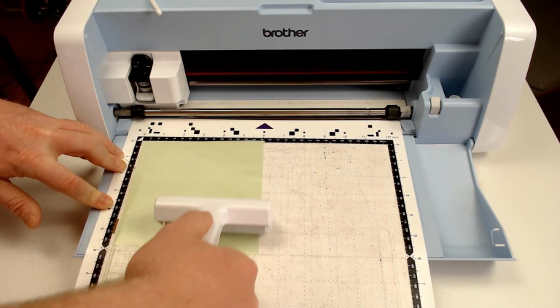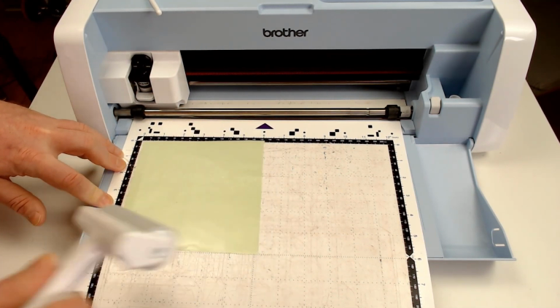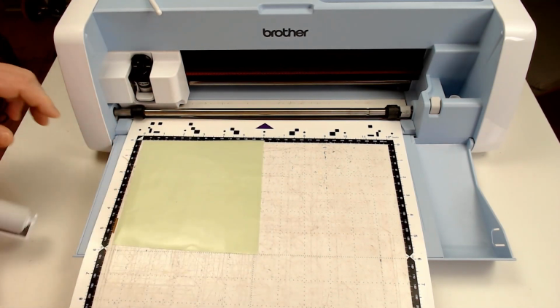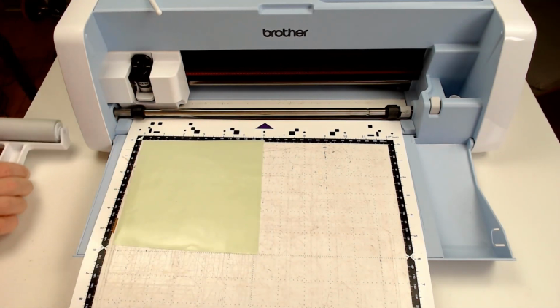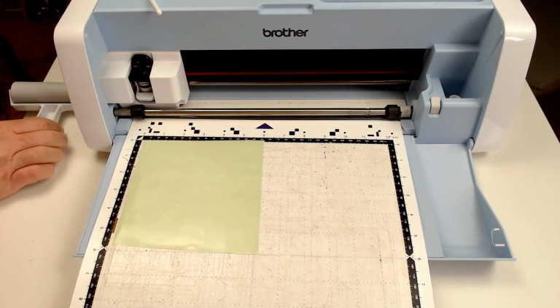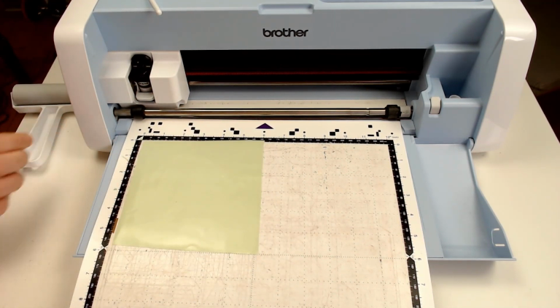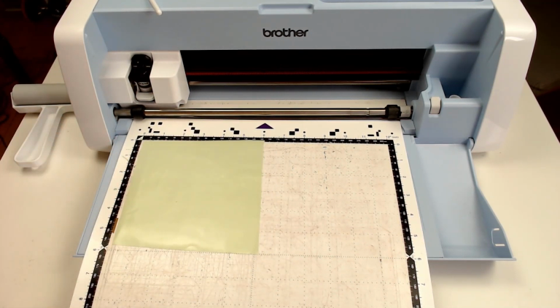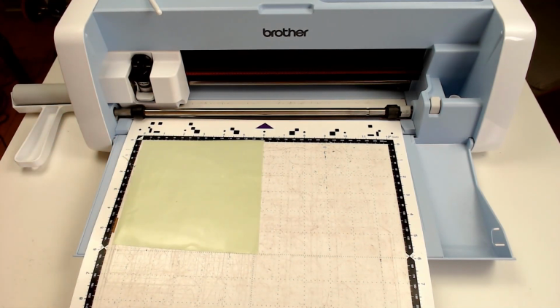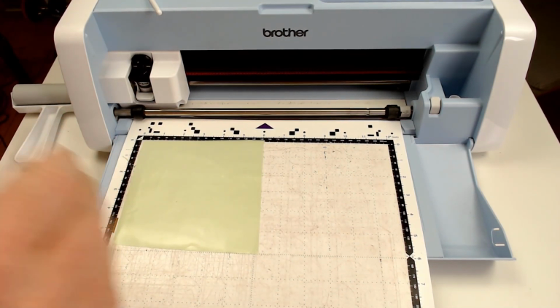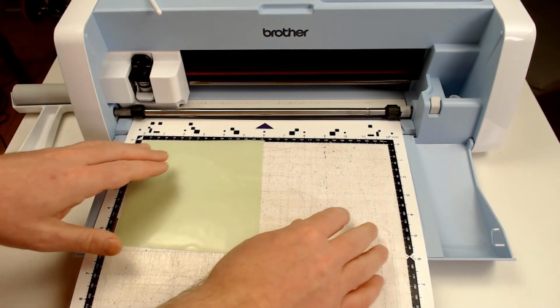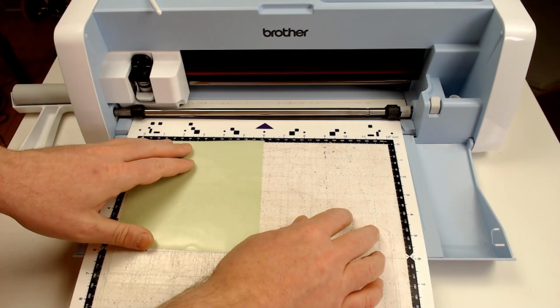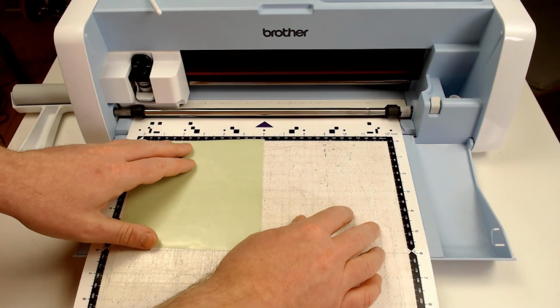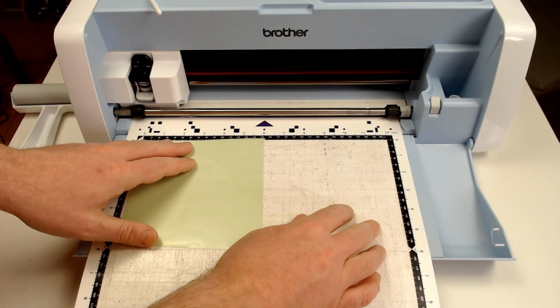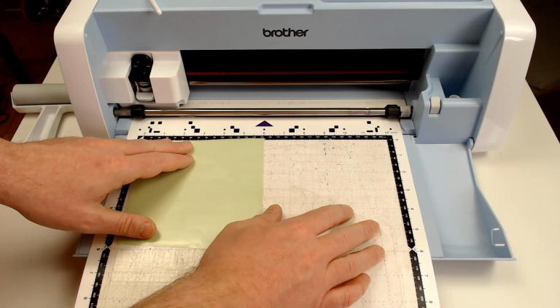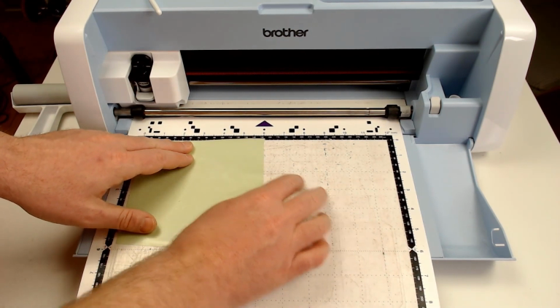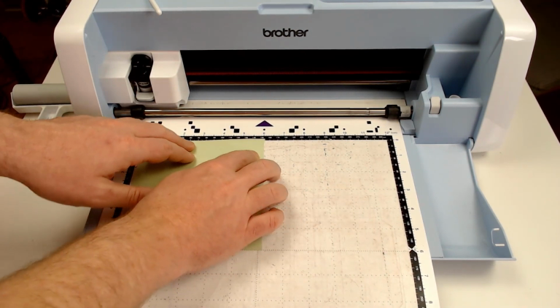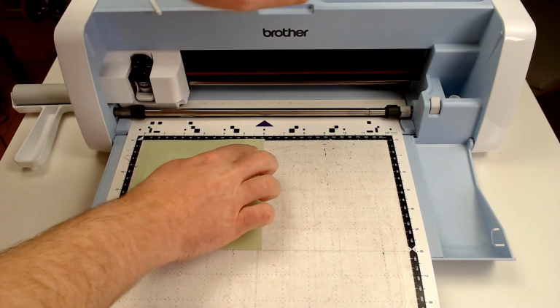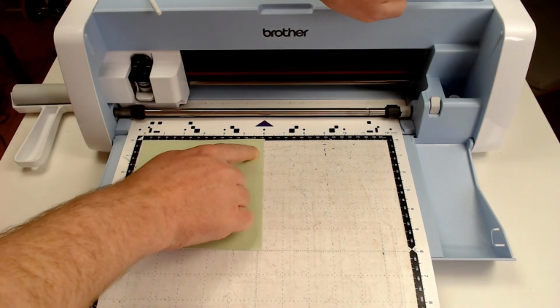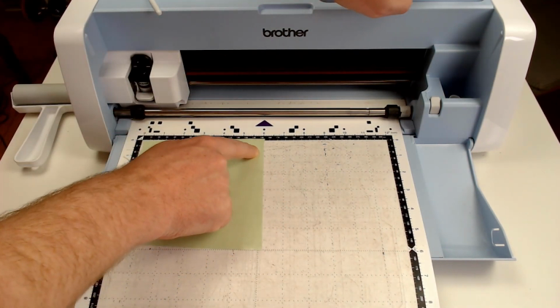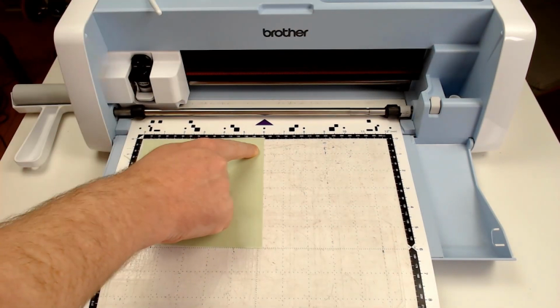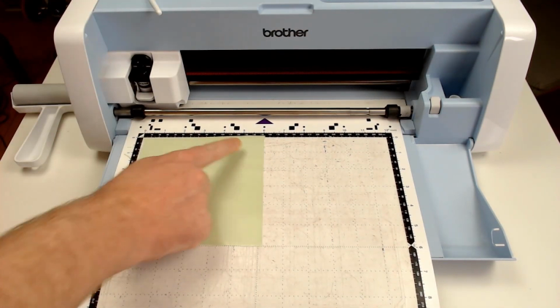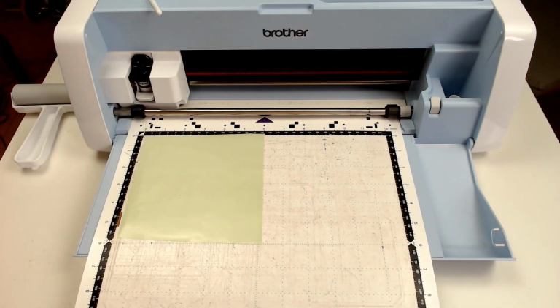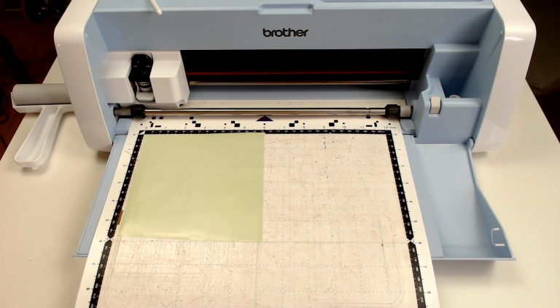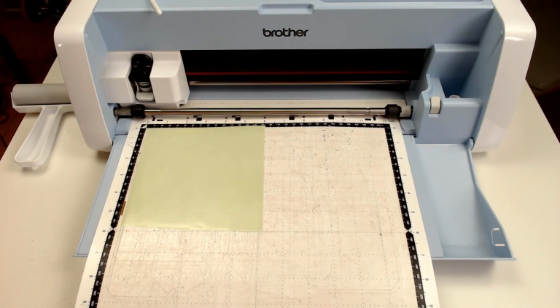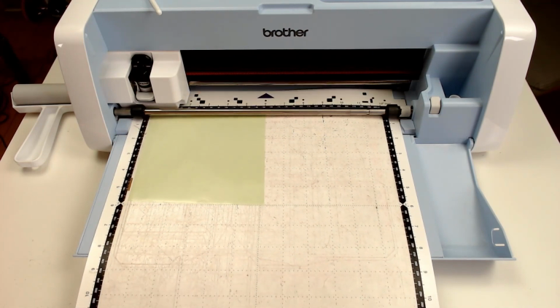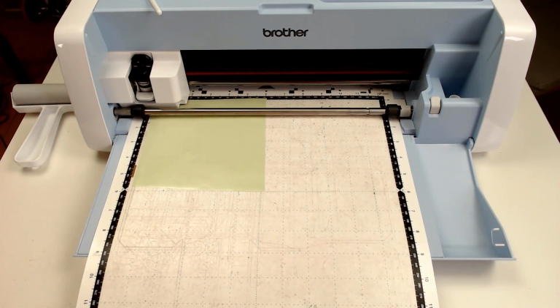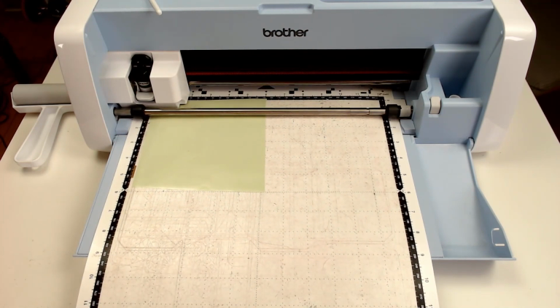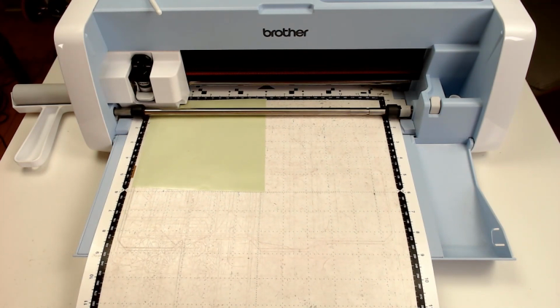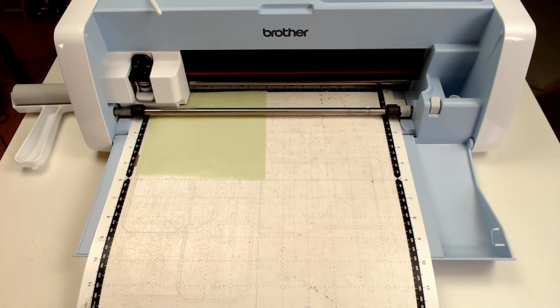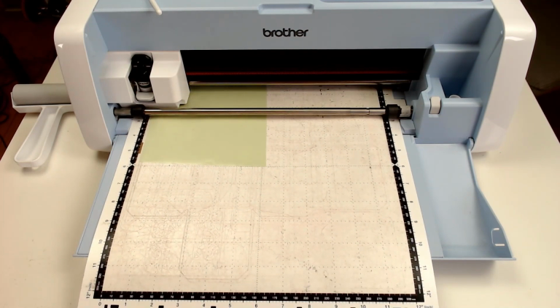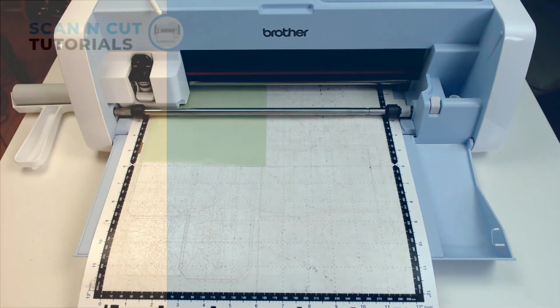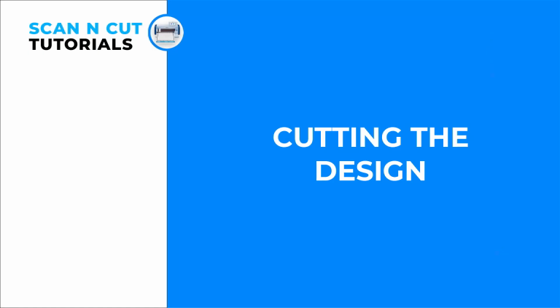This is an important step as air bubbles can cause the film to lift from the backing sheet during the cutting process. You would then load your cutting mat in exactly the same way you do for any other cutting operation.